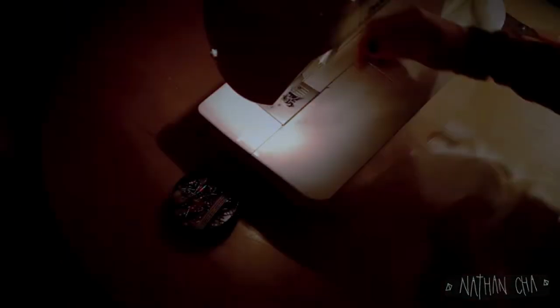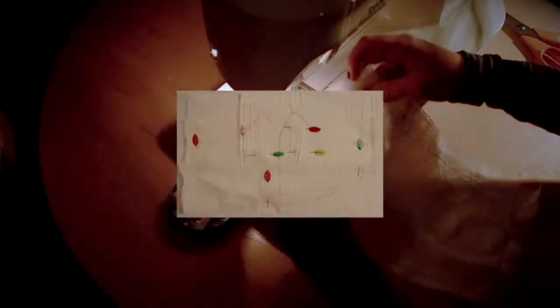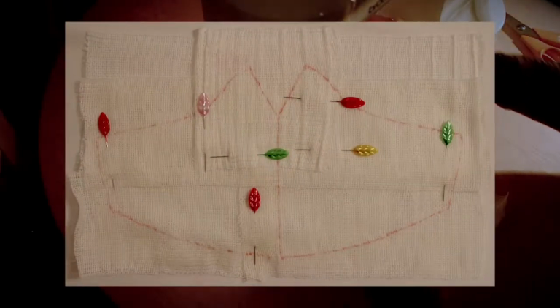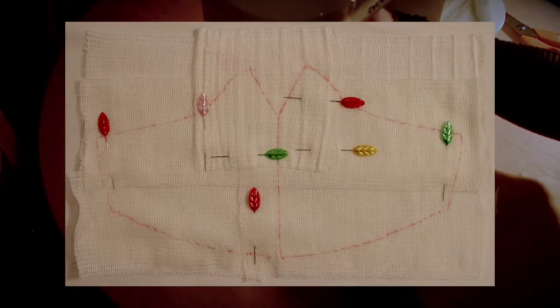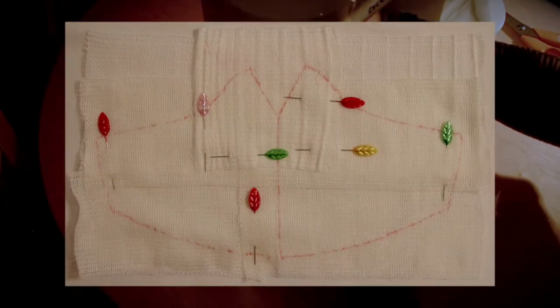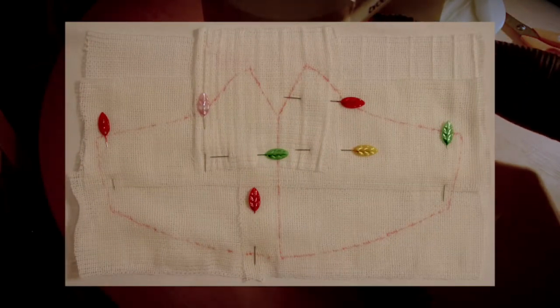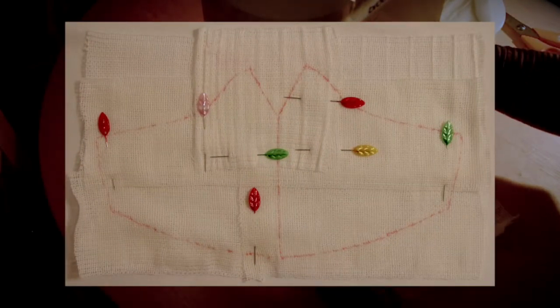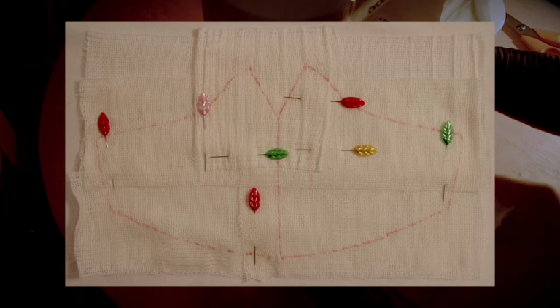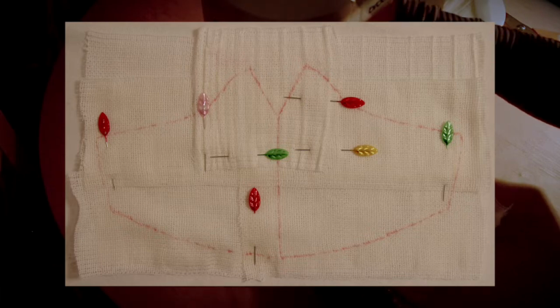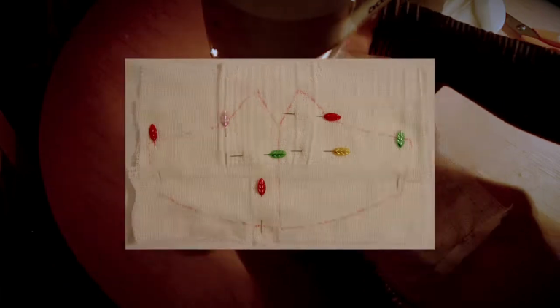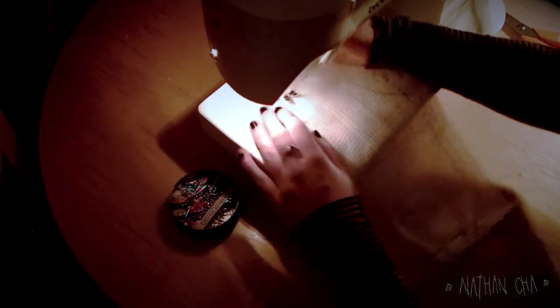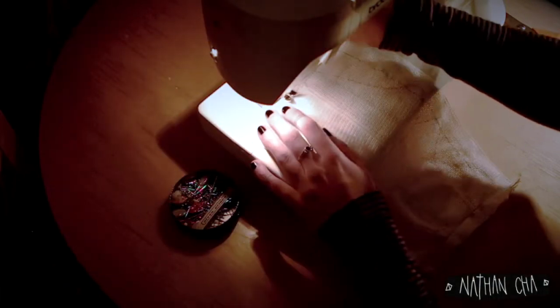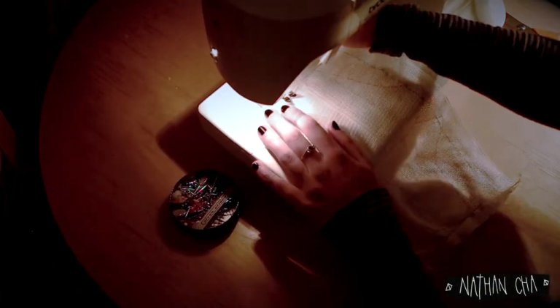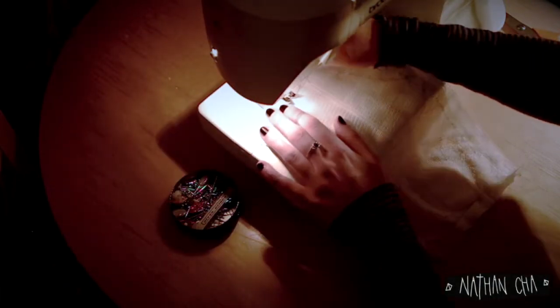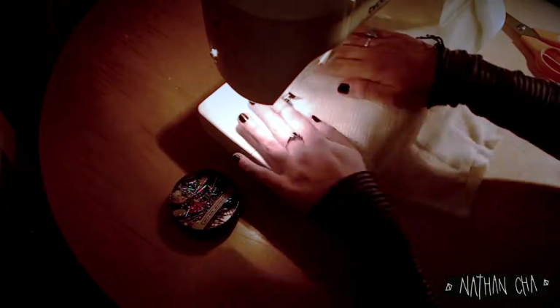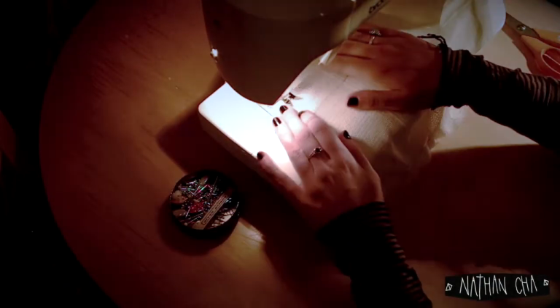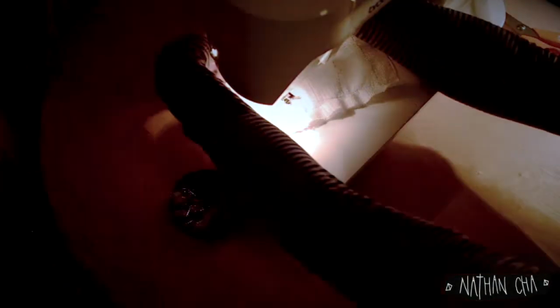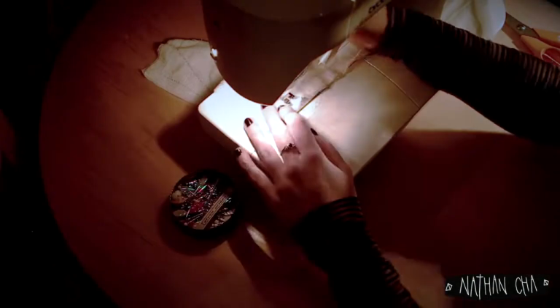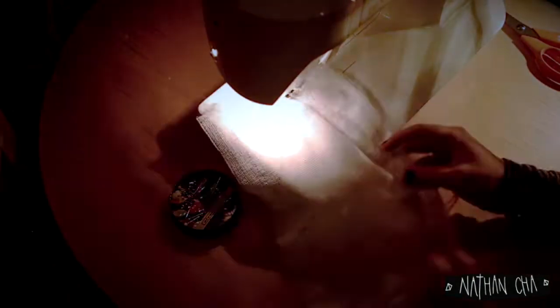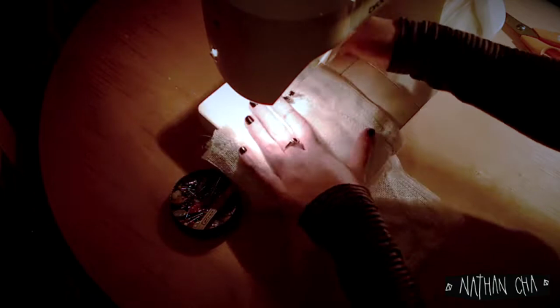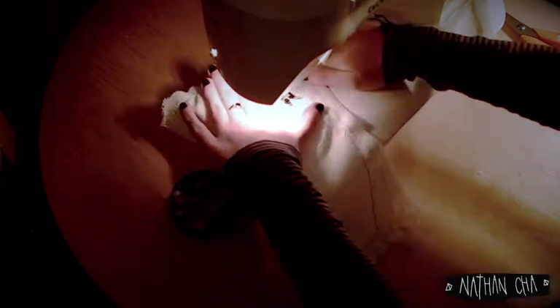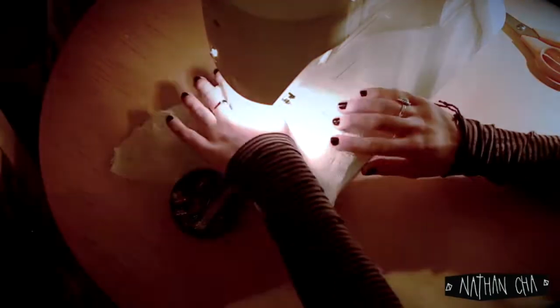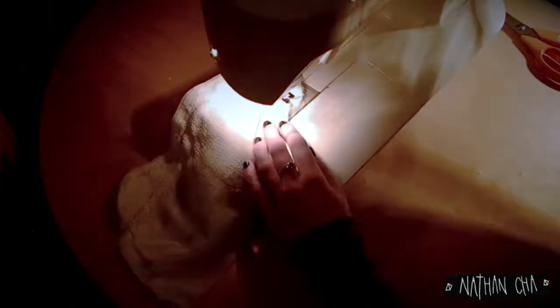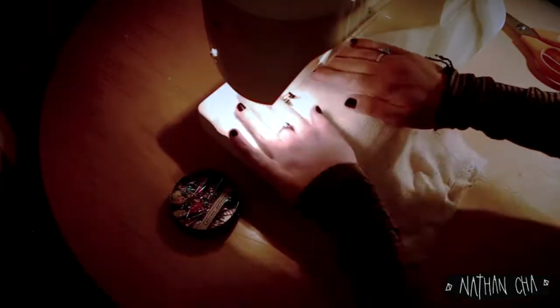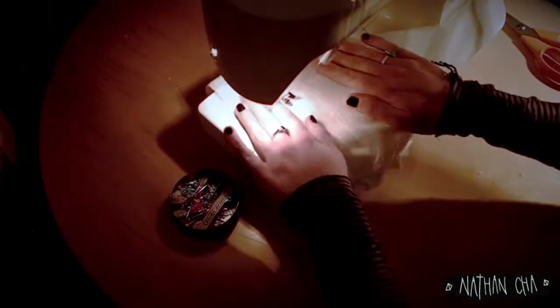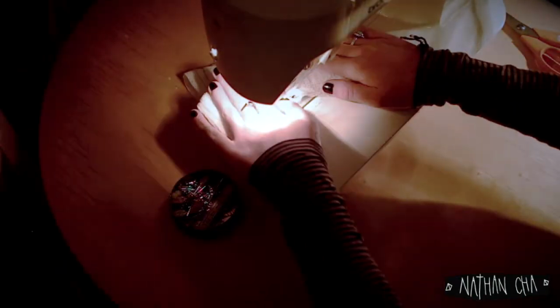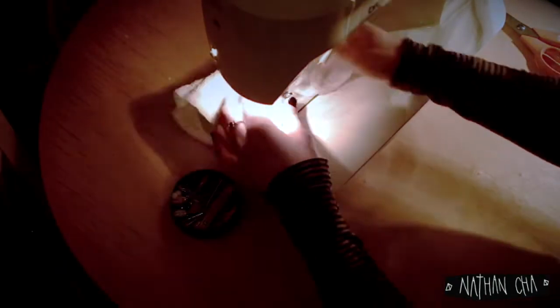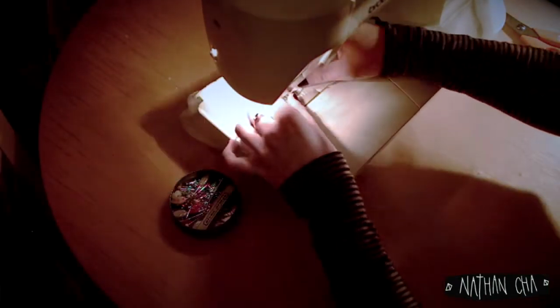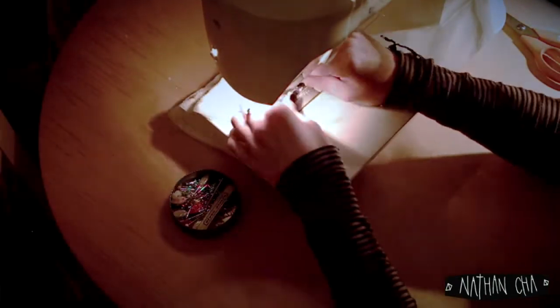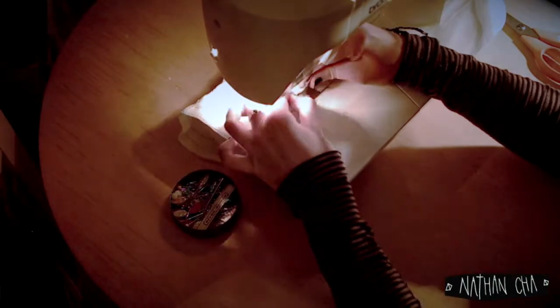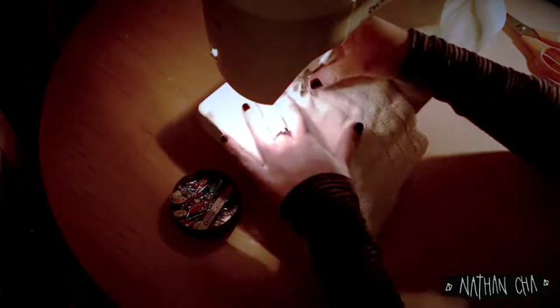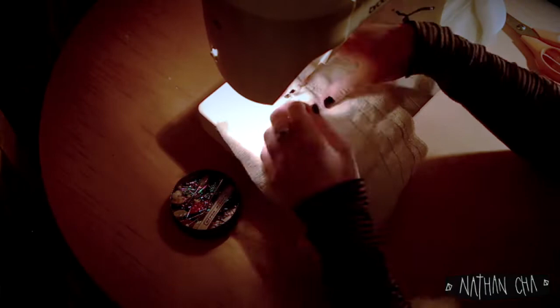Now we will be drawing the mirrored pattern on the bandage material and, using a zigzag stitch, join the layers together by creating a grid pattern as seen on the photo. This will help make your mask more durable for each time you wash it.